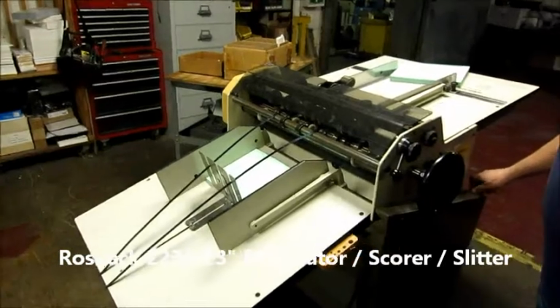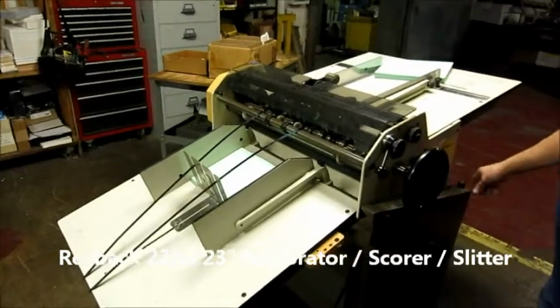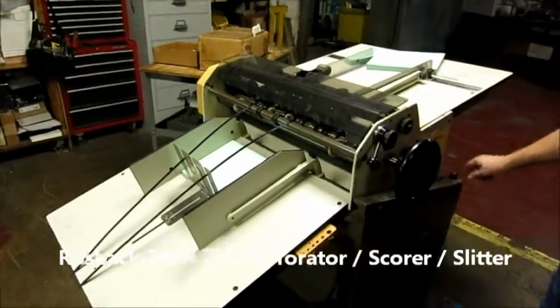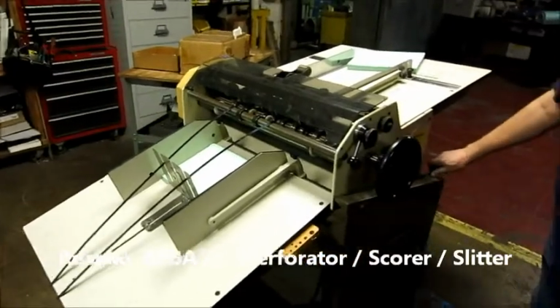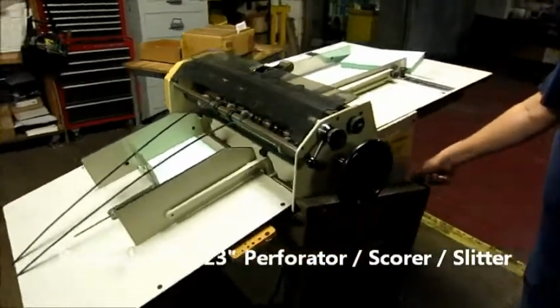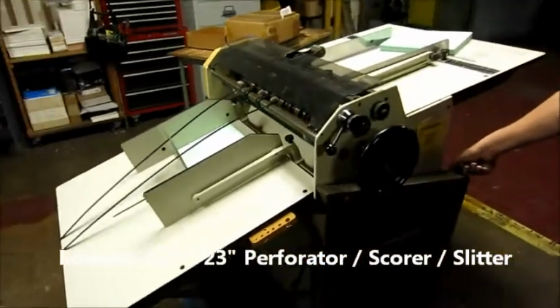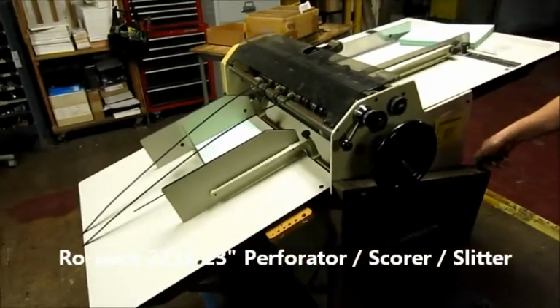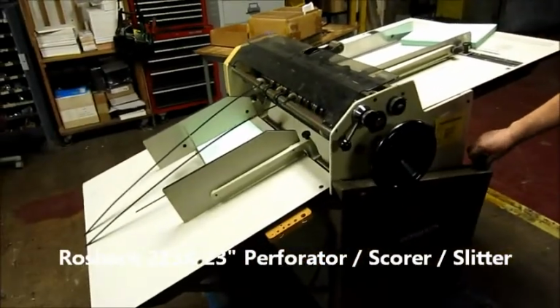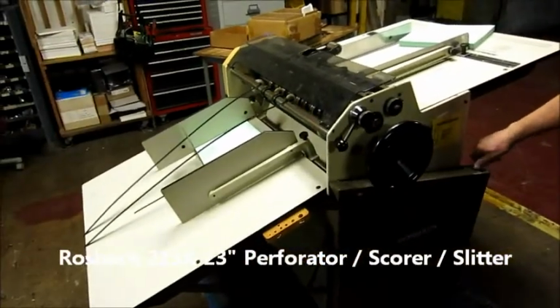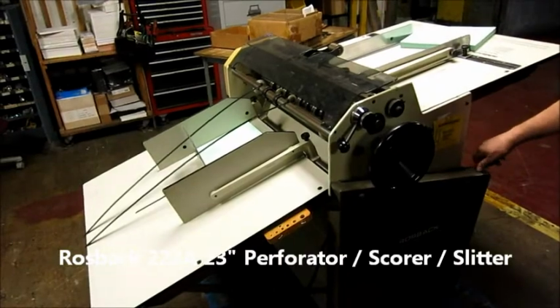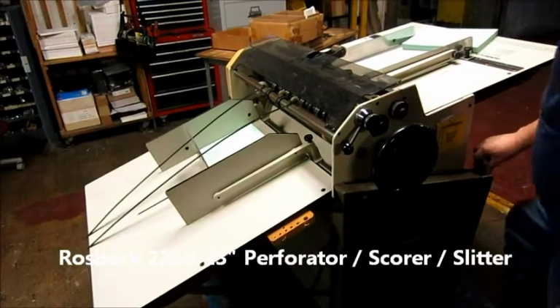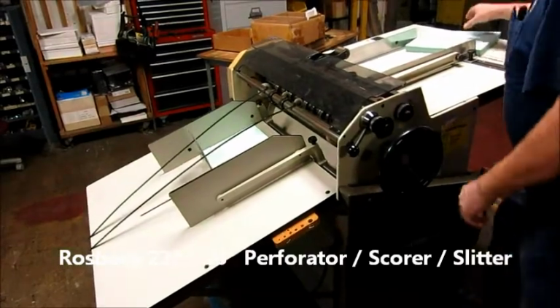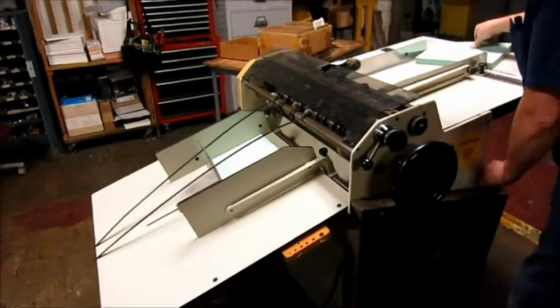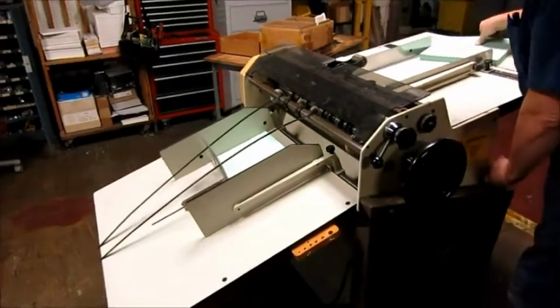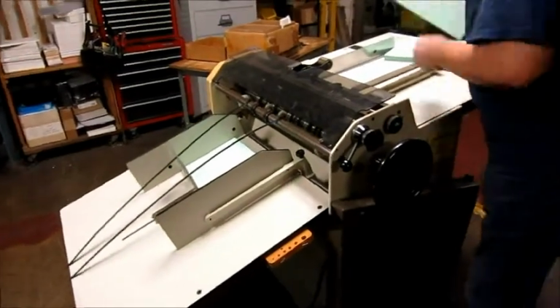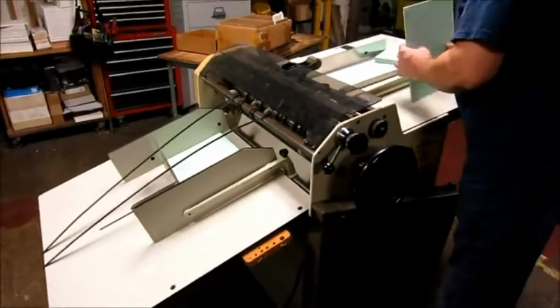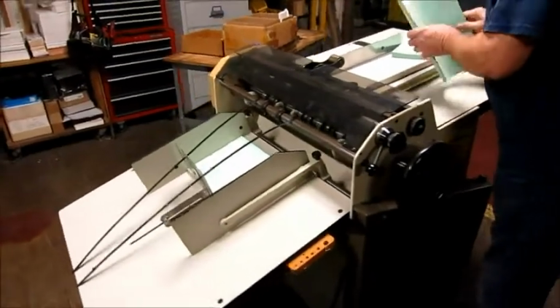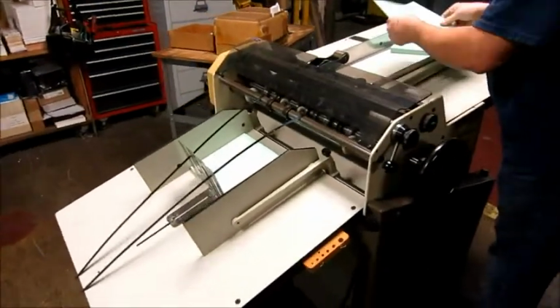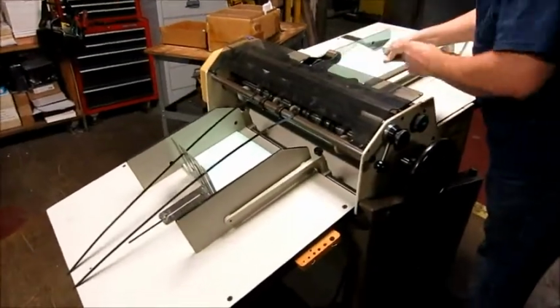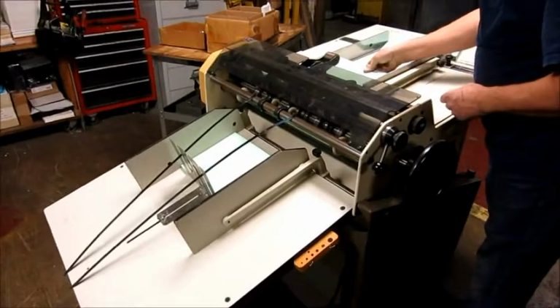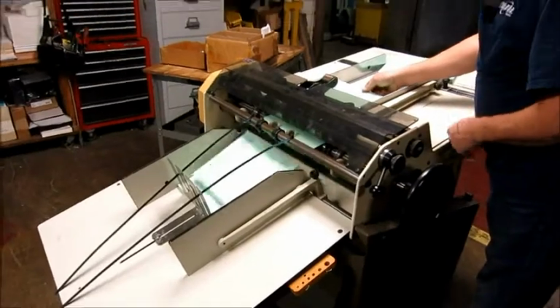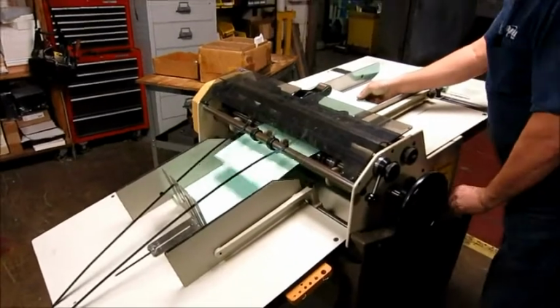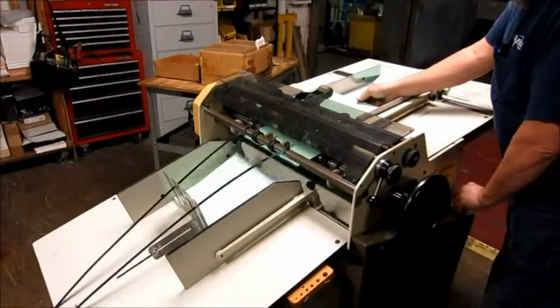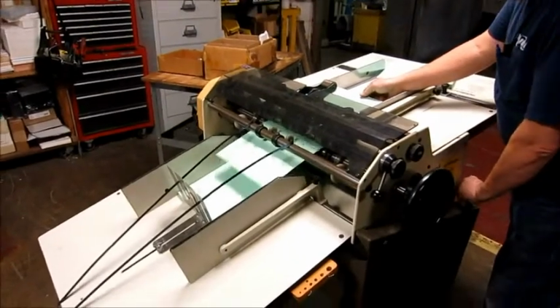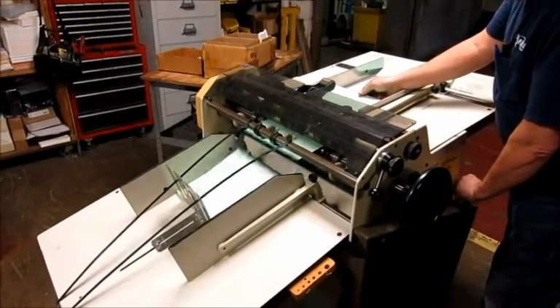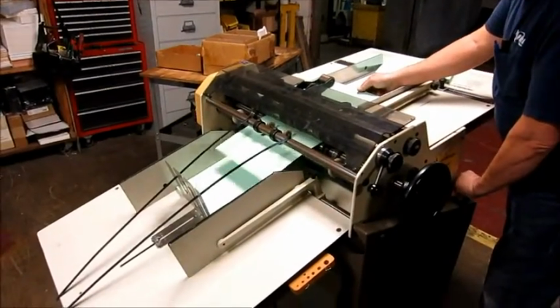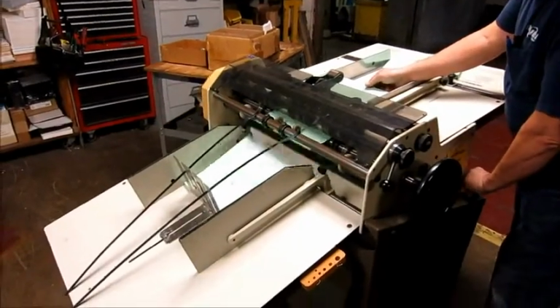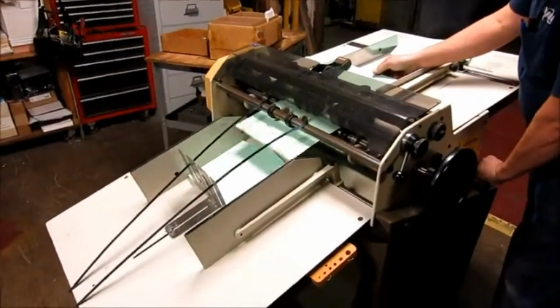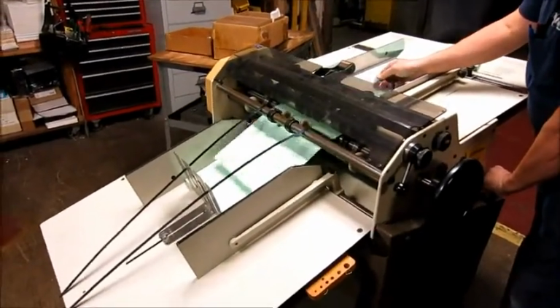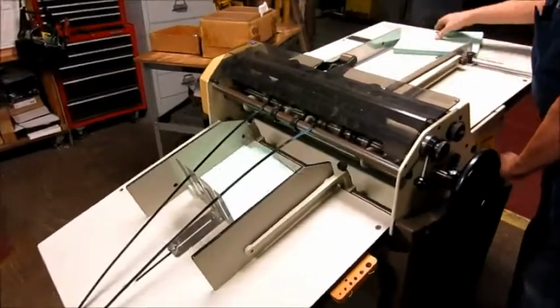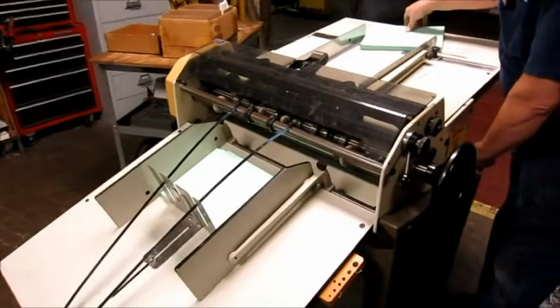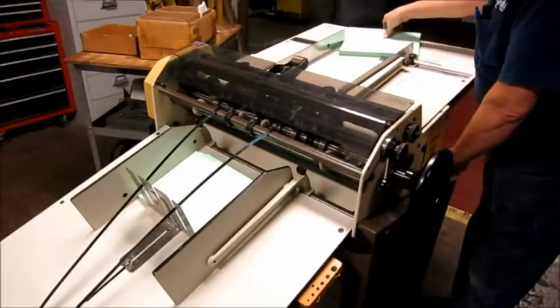This is a variable speed machine. I'll run slow. You can go as slow as you want, and then you can go really fast.